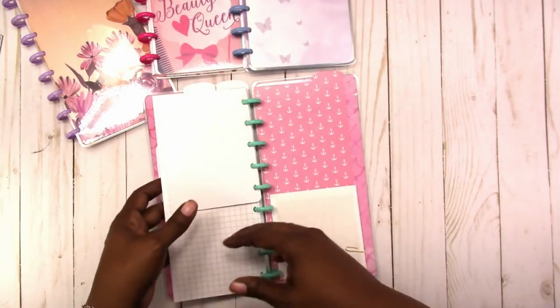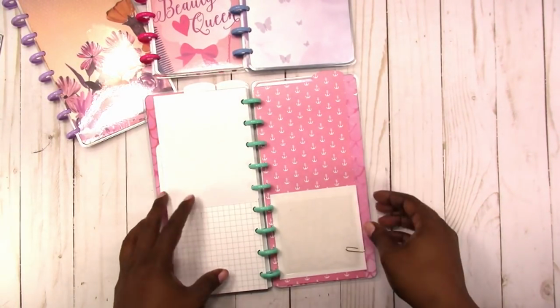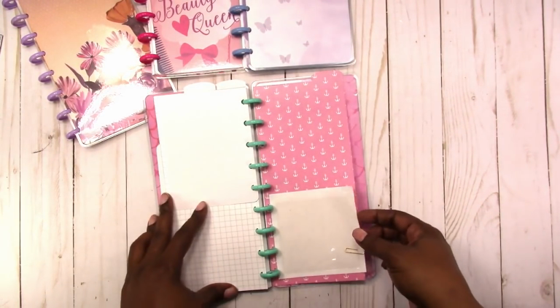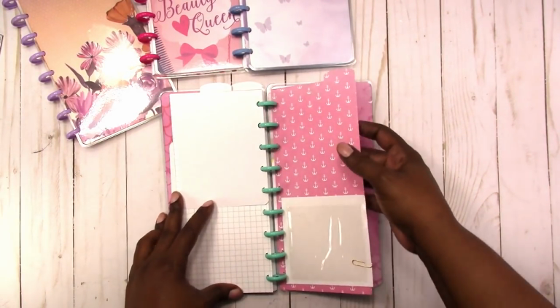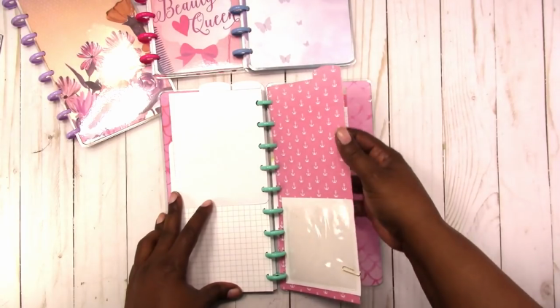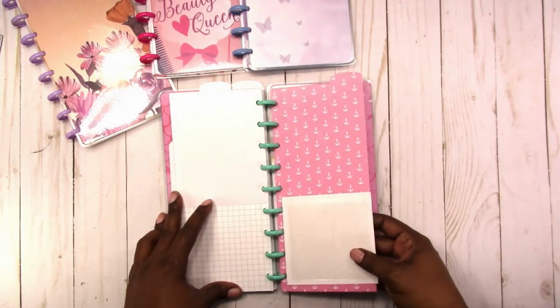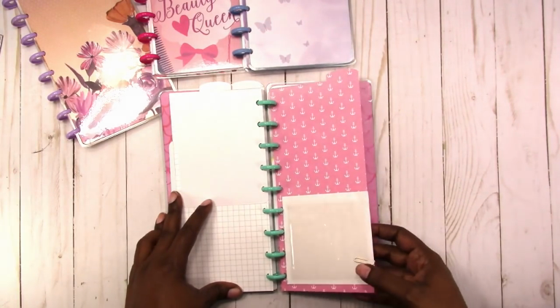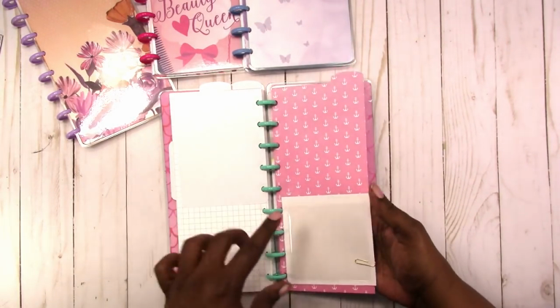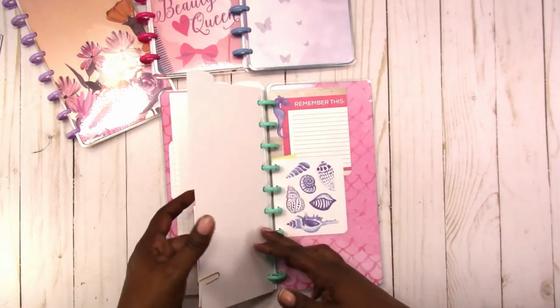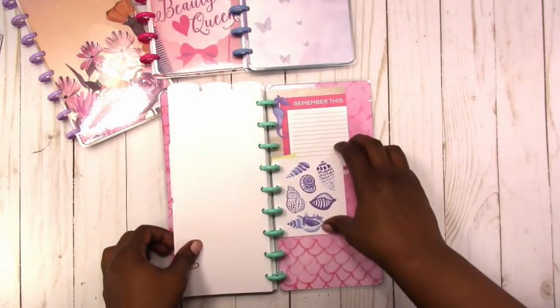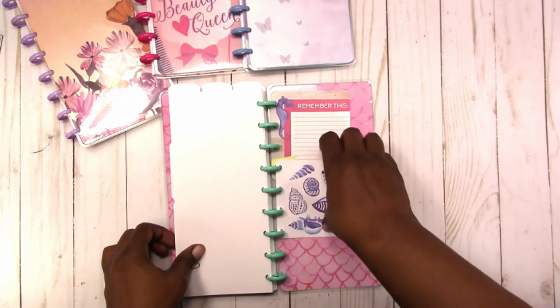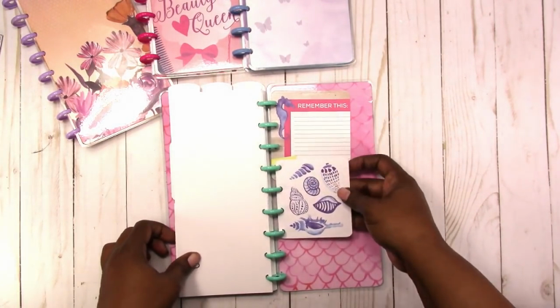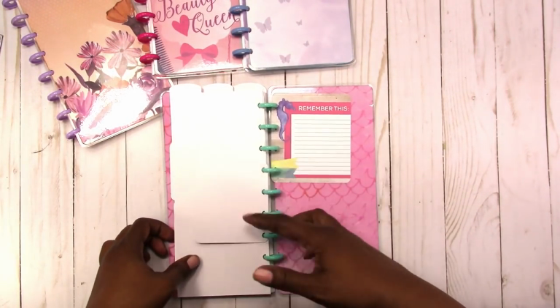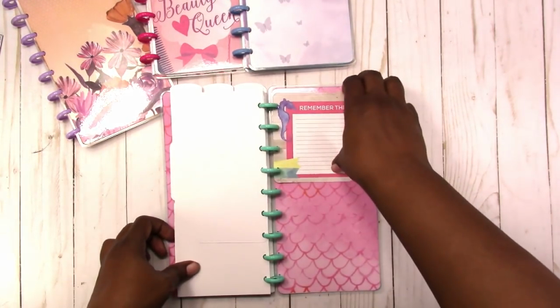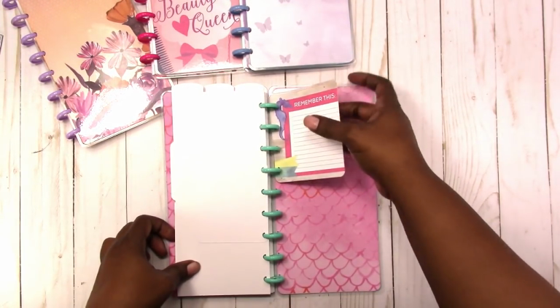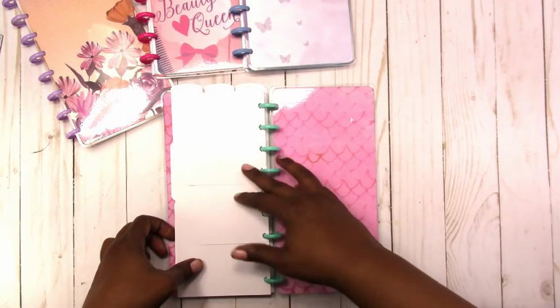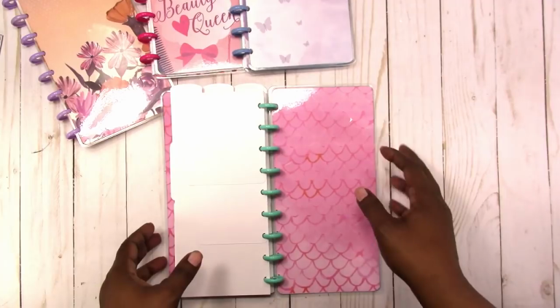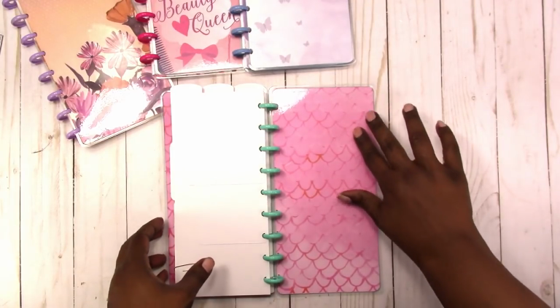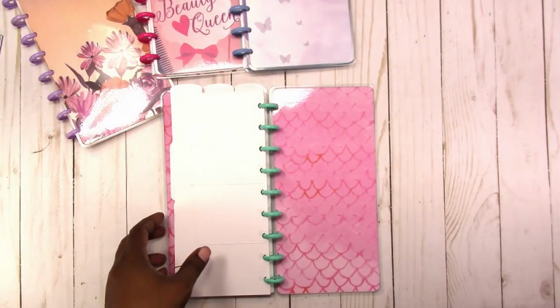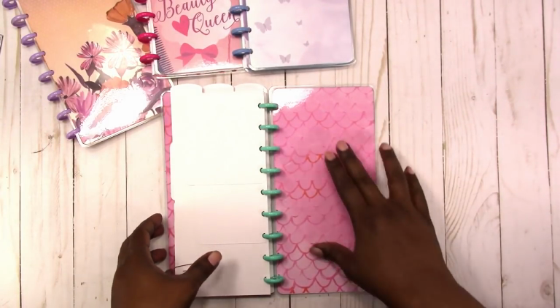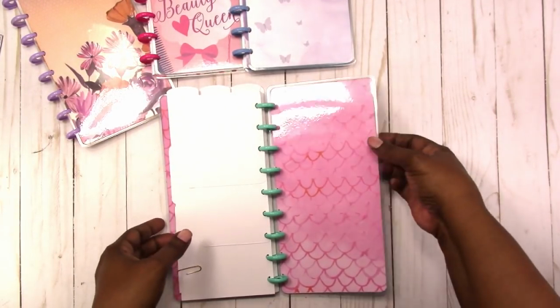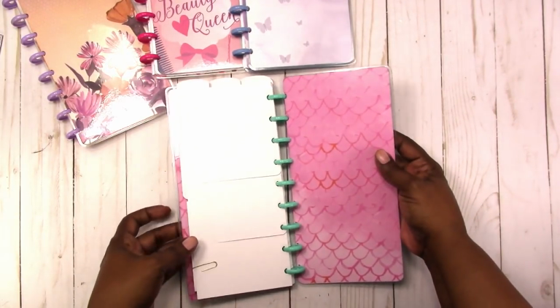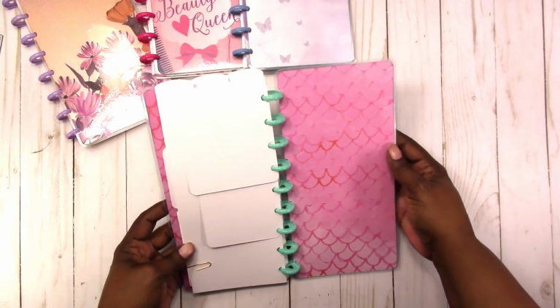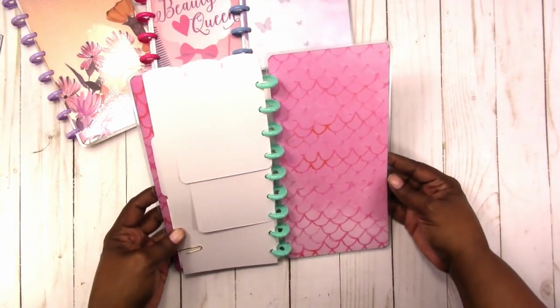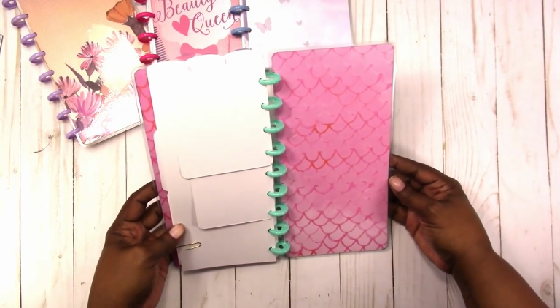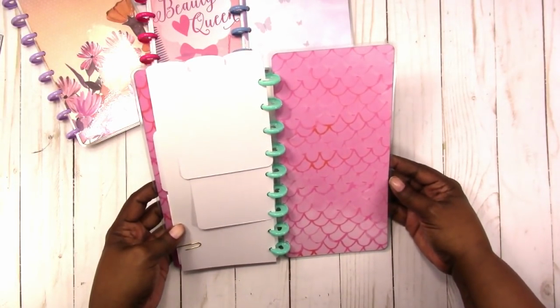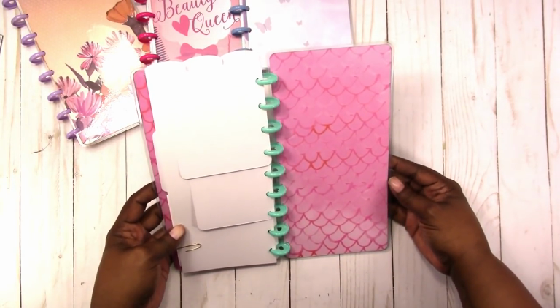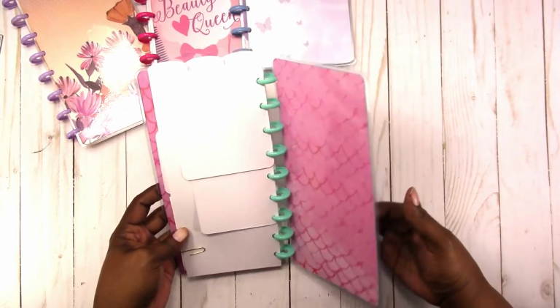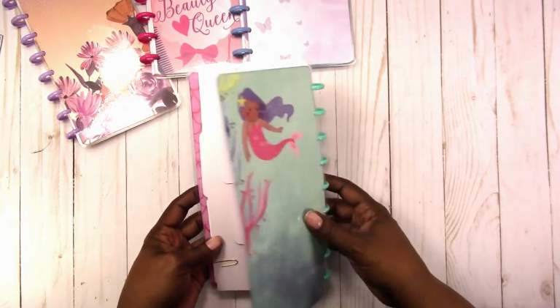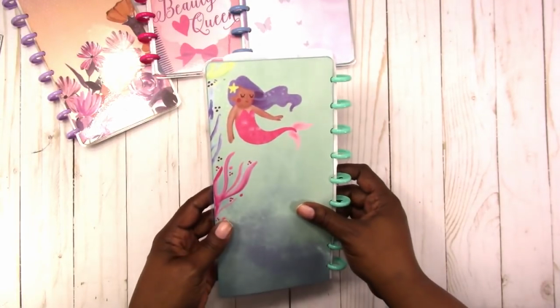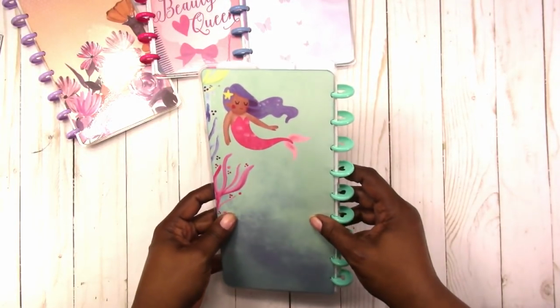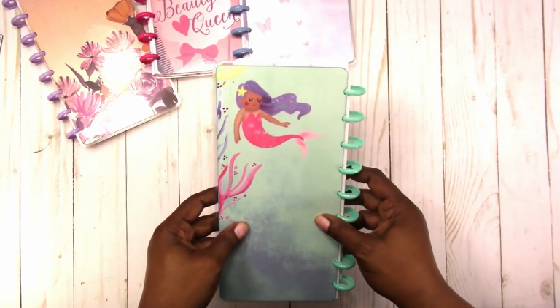And the last tab divider. The pocket. And a few more cards in the back. This is the inside back cover, and then there's the back.